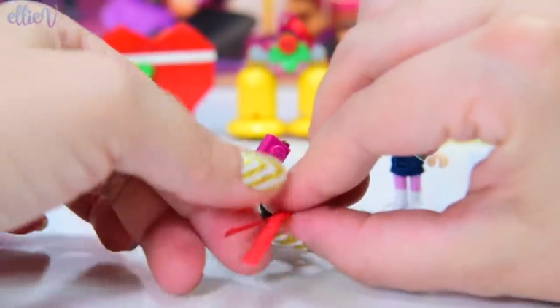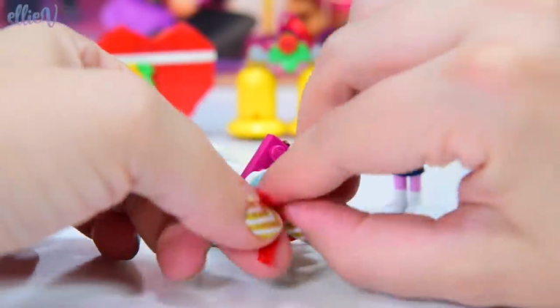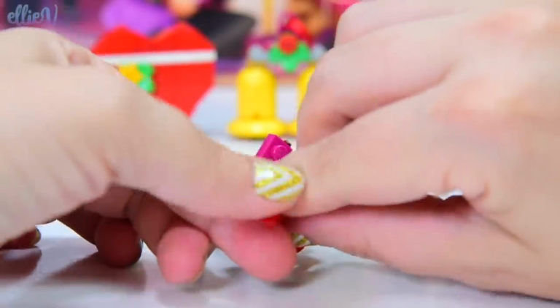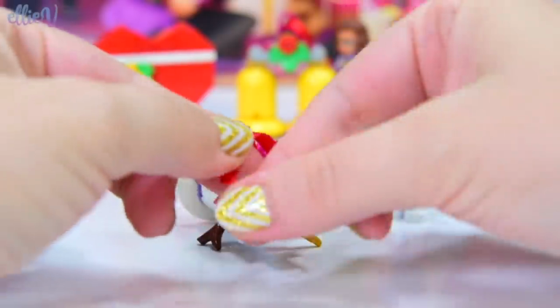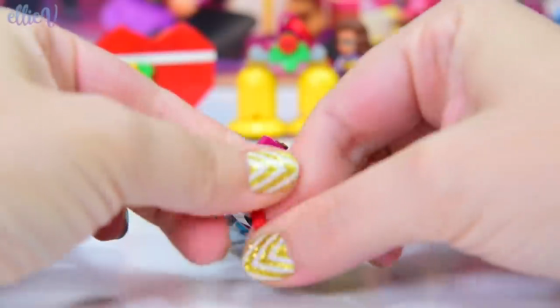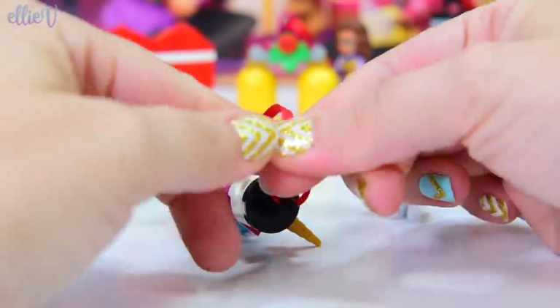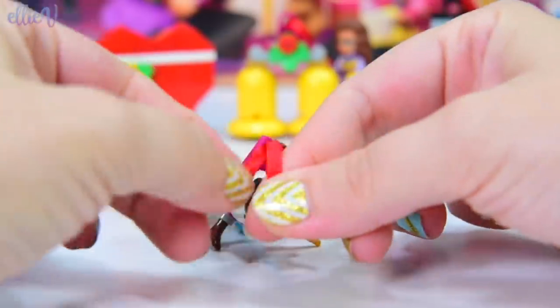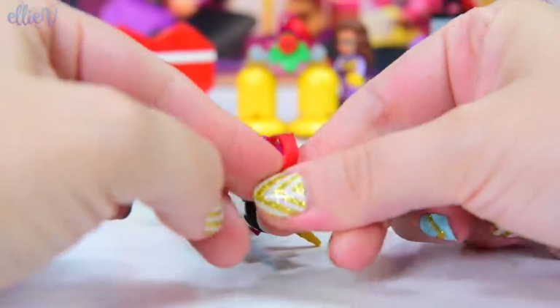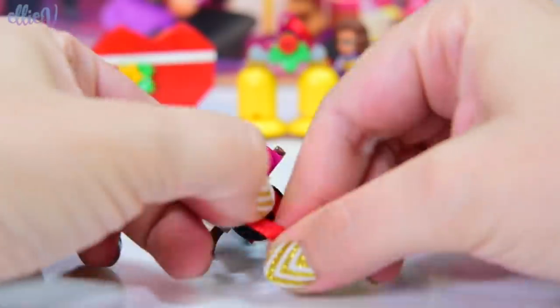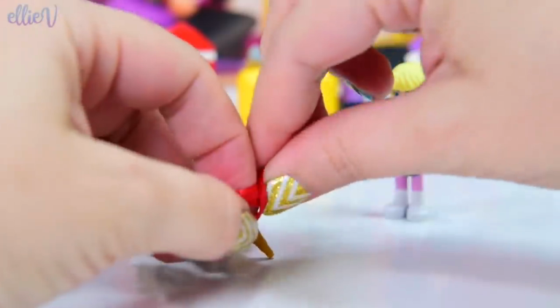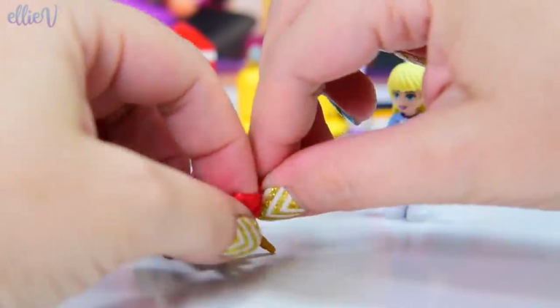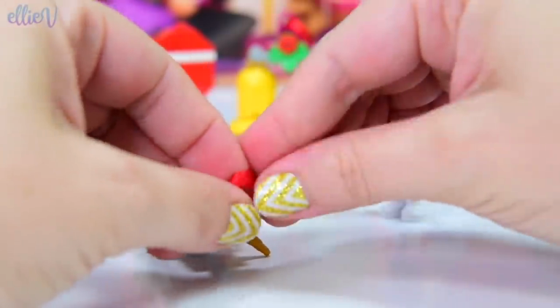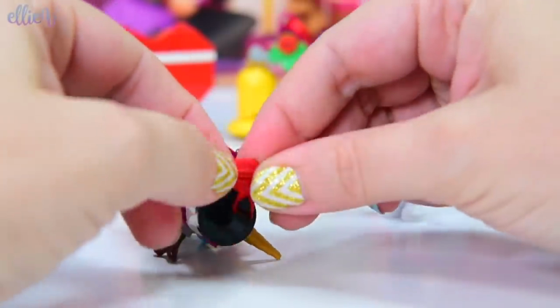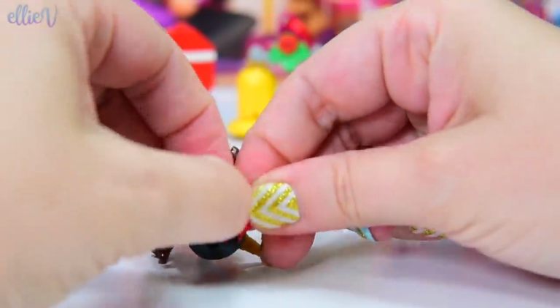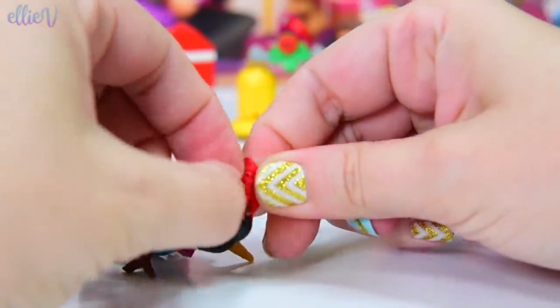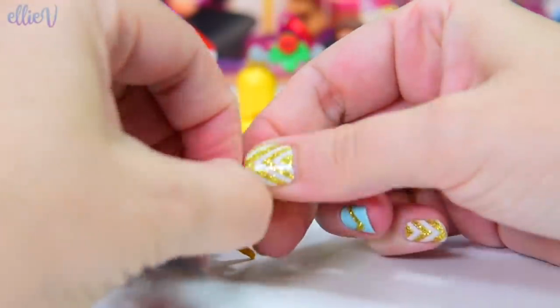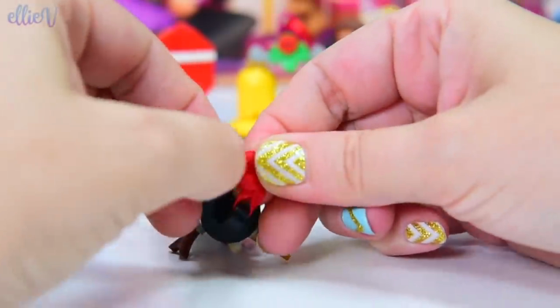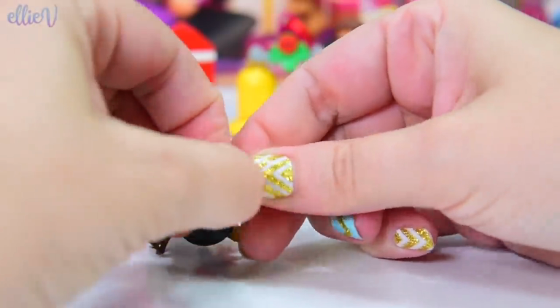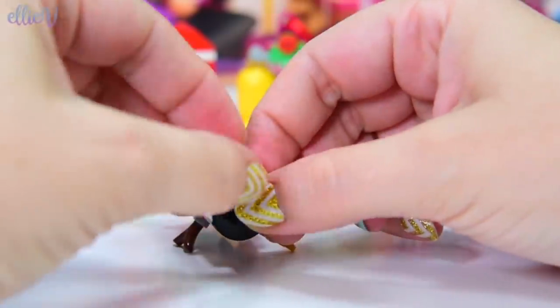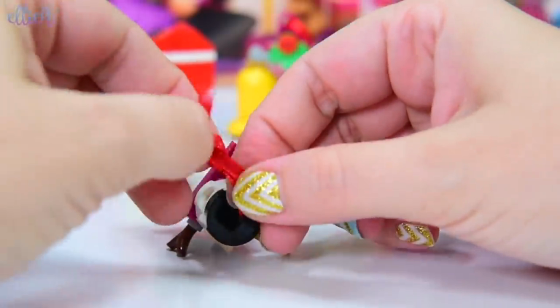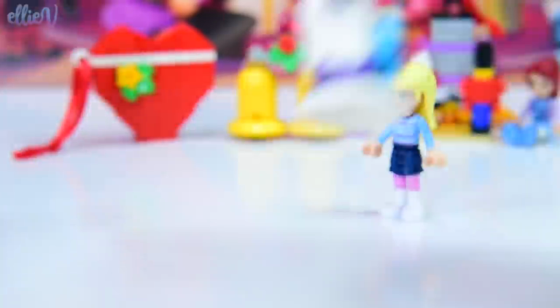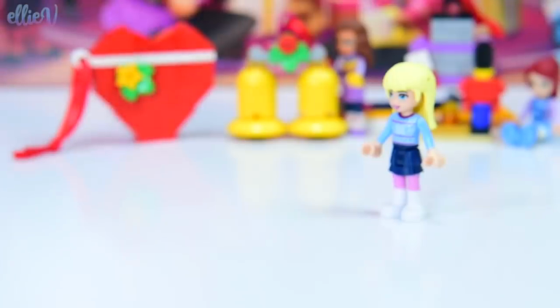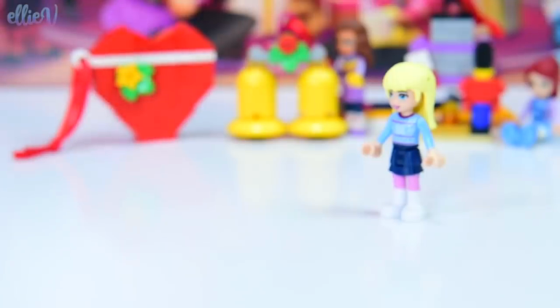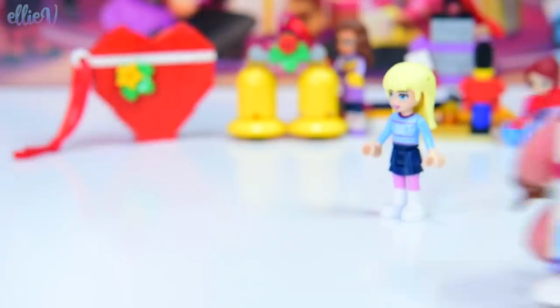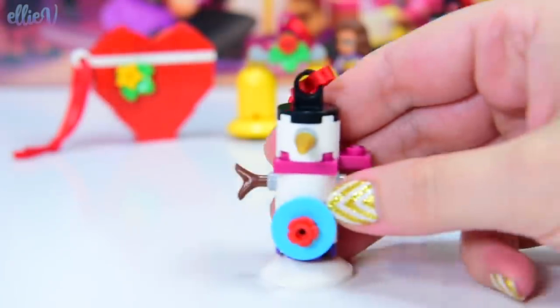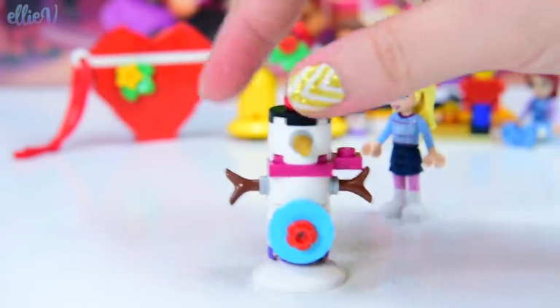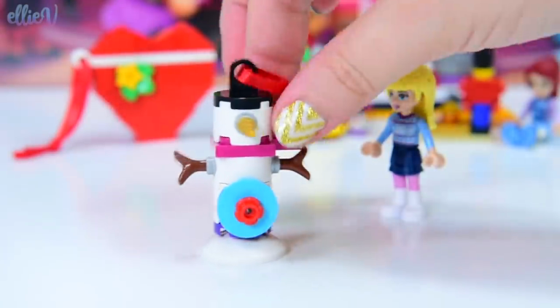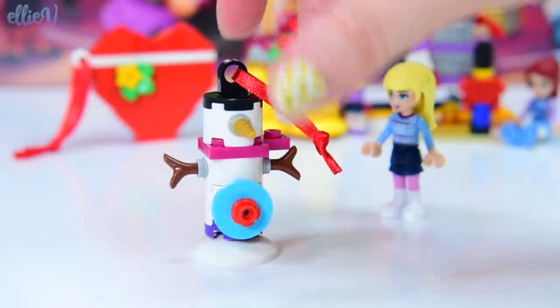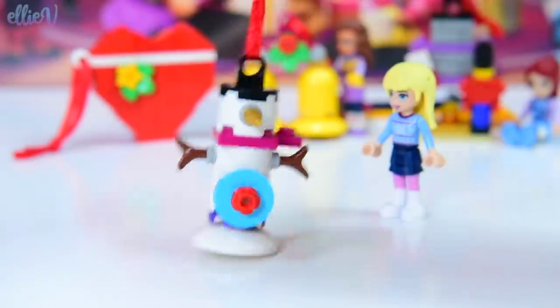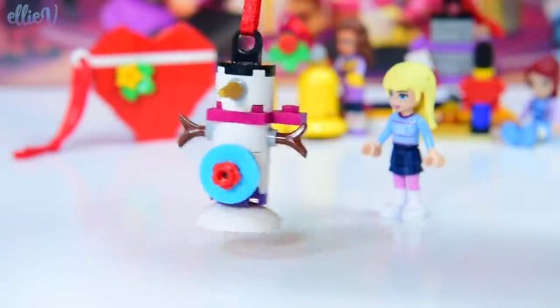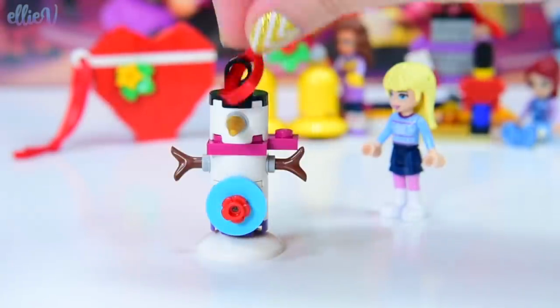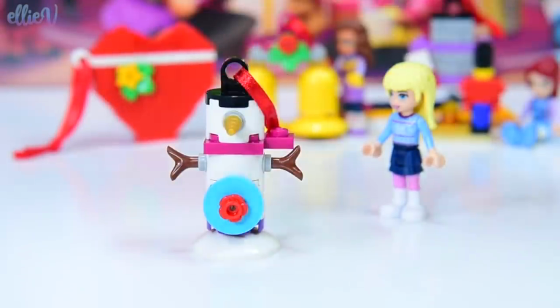I think I cut this one a little bit too short, but I don't know that I'm going to be able to tie this around. I give up. There we go. There we go. Now we're all done.